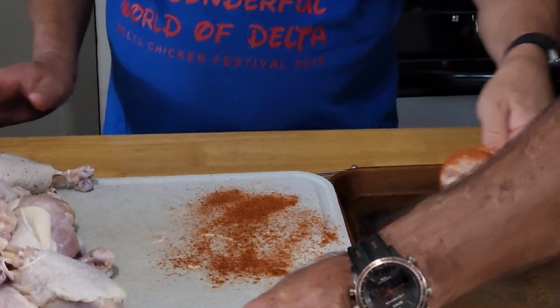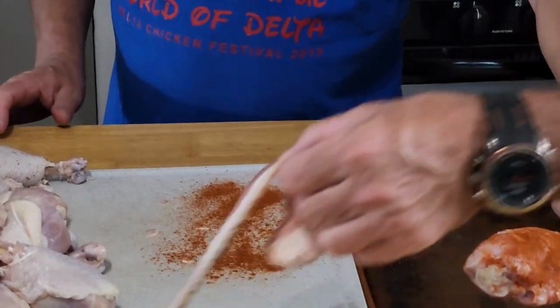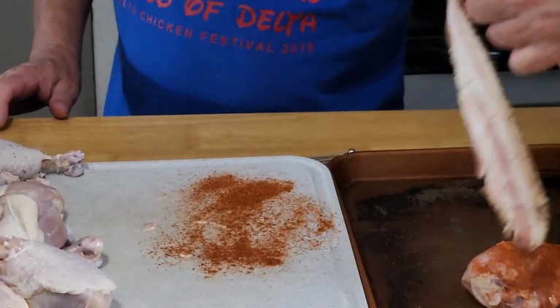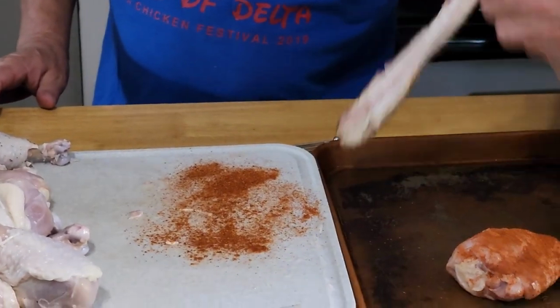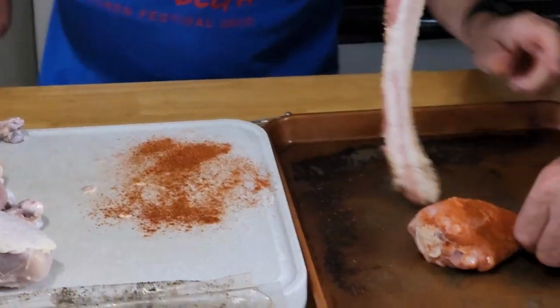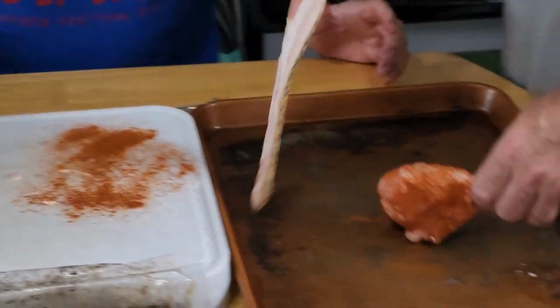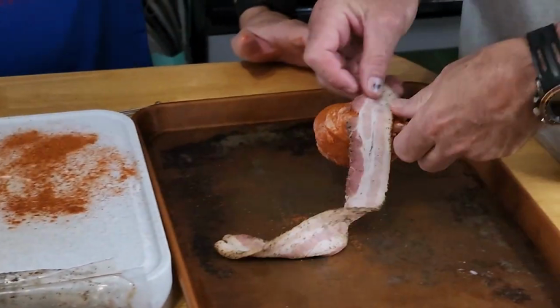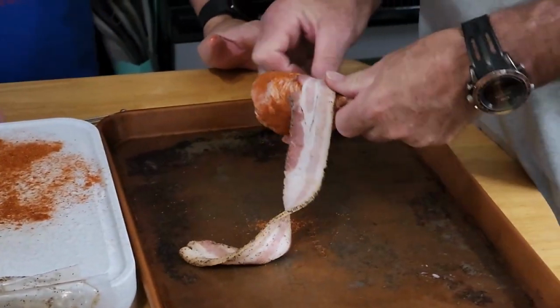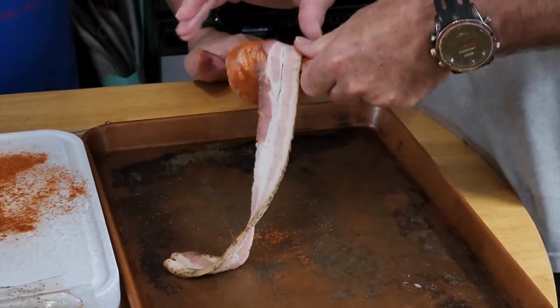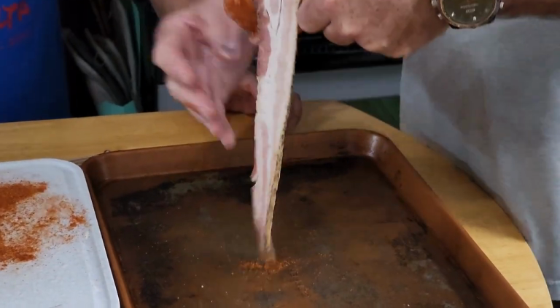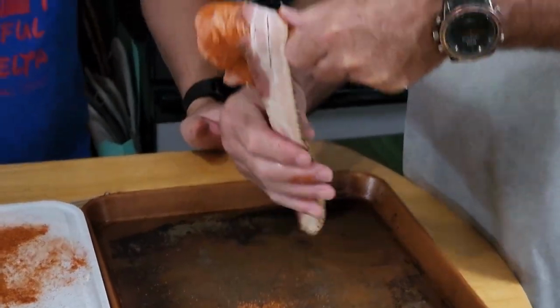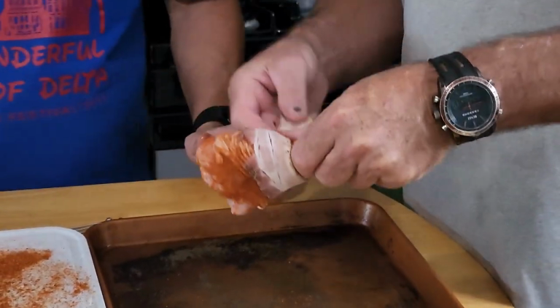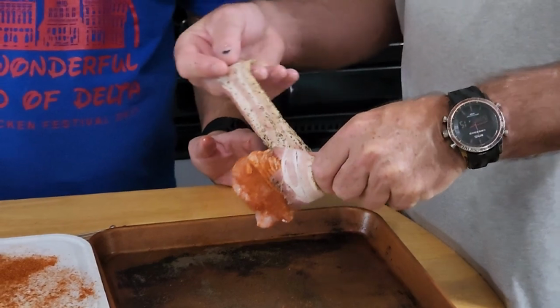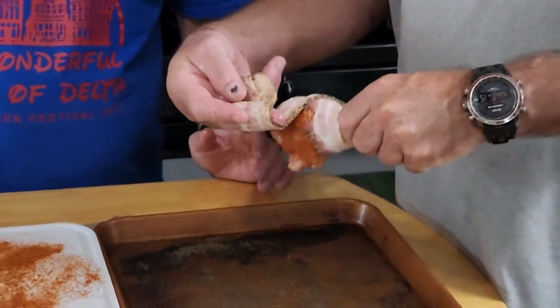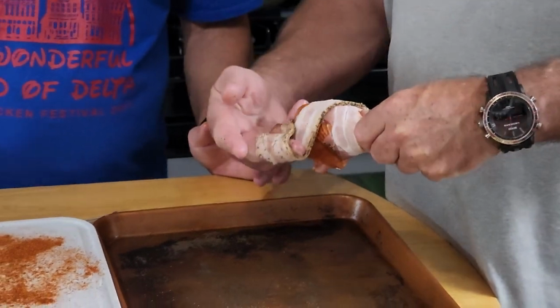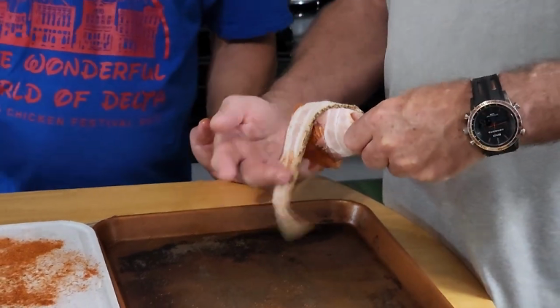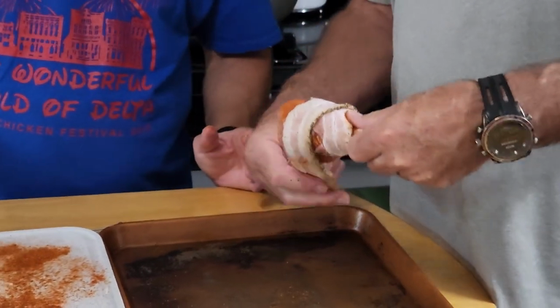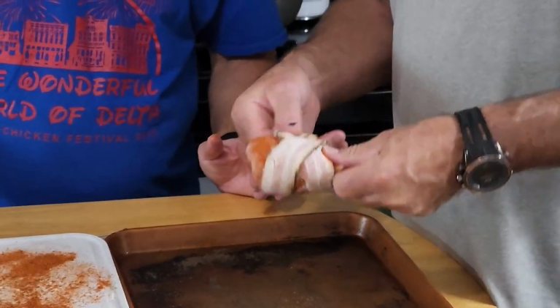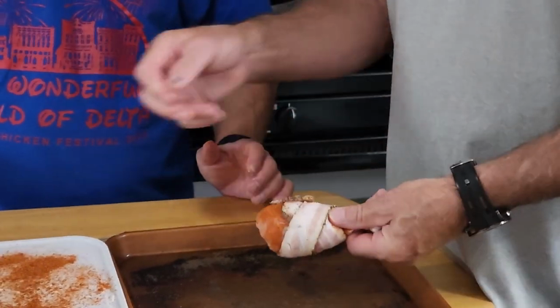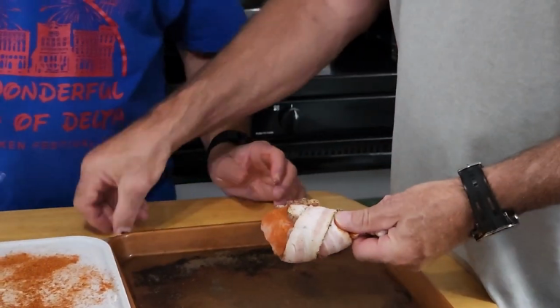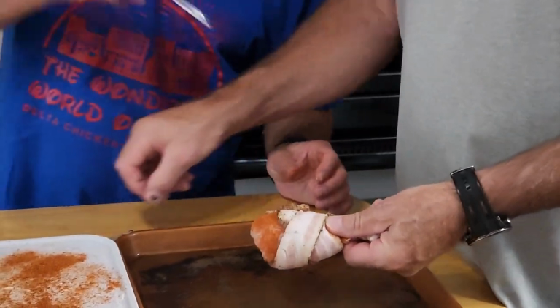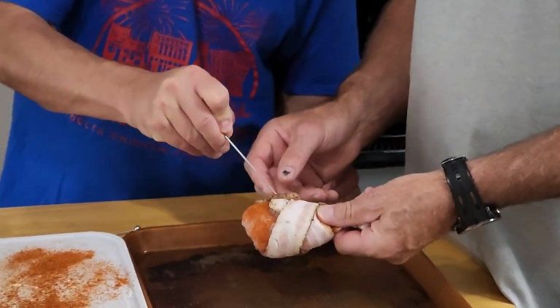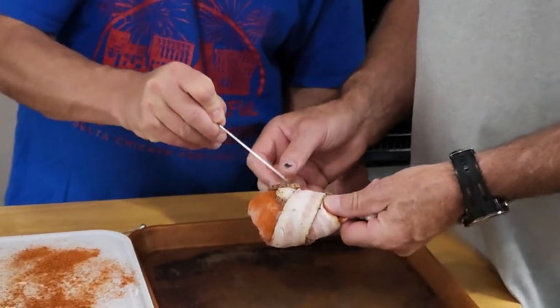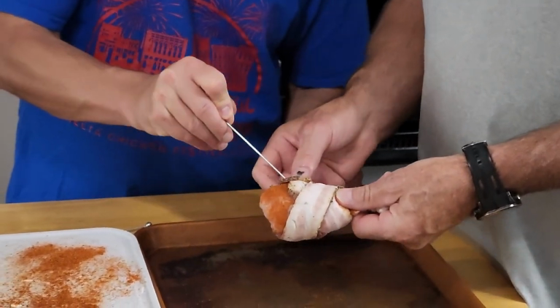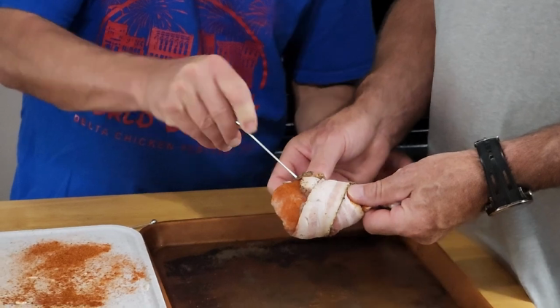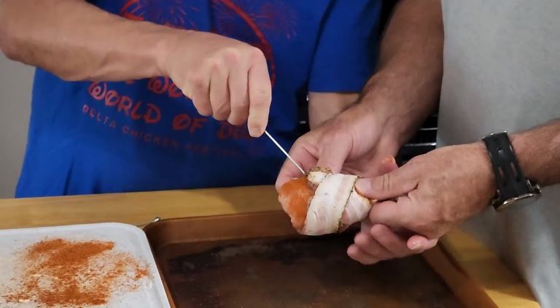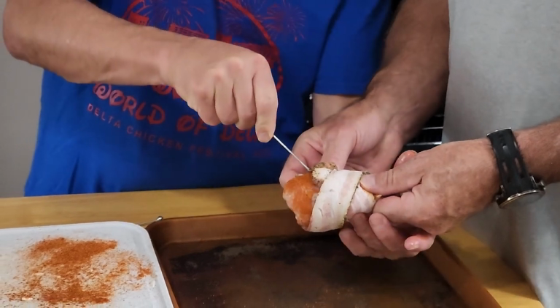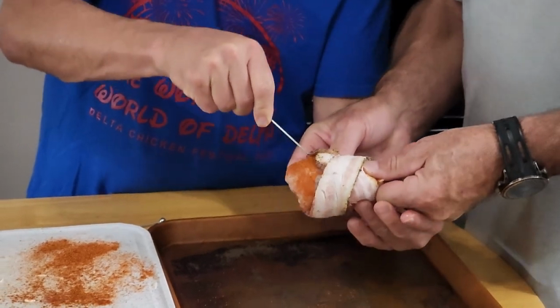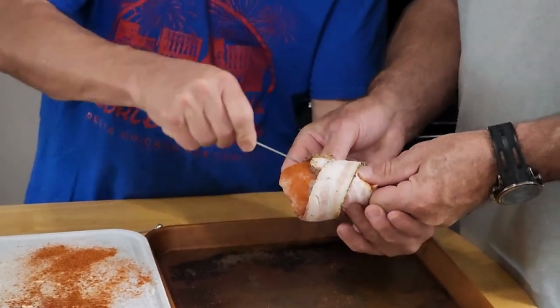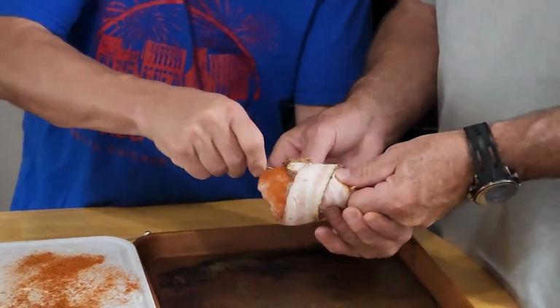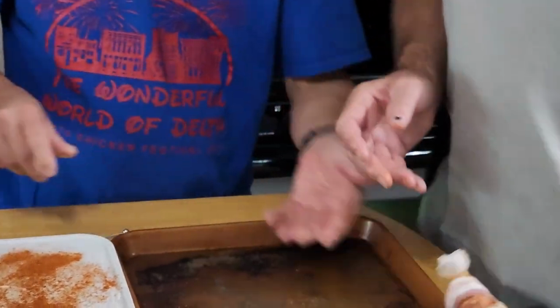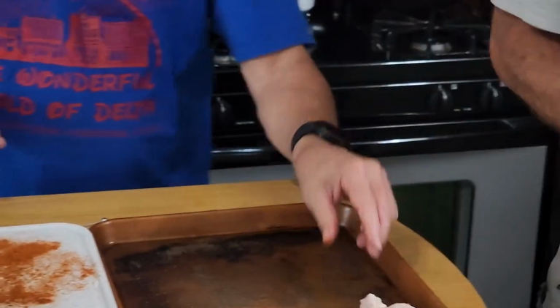Tim's going to show us how we wrap these here — kind of overlap it, if you will. Put a little tension on your bacon. Don't hit the bone. Ow! That's sharp!